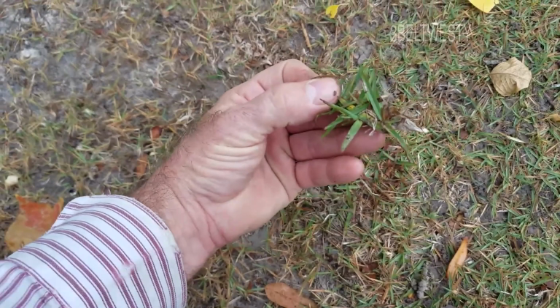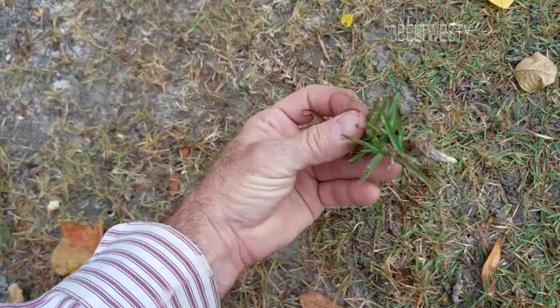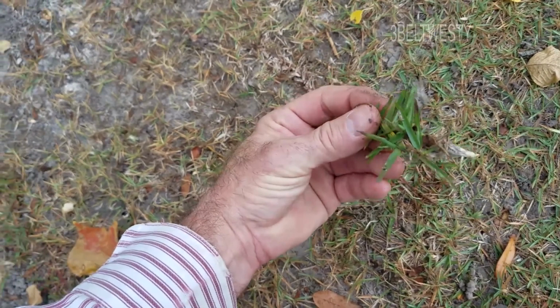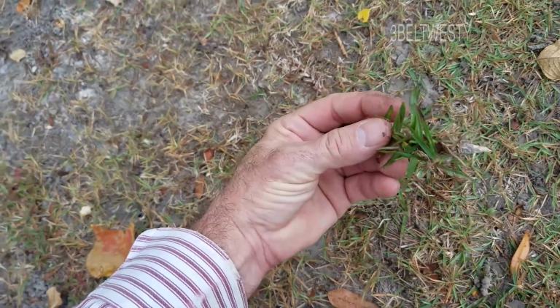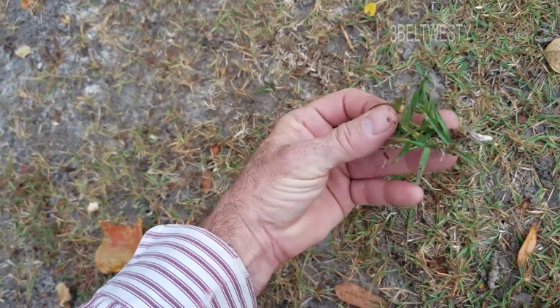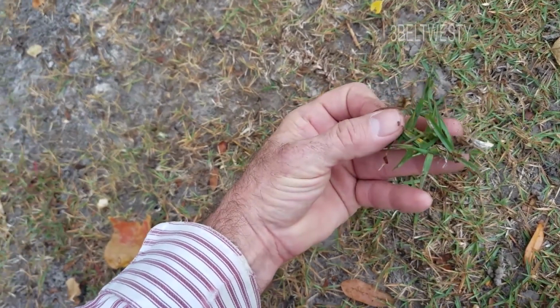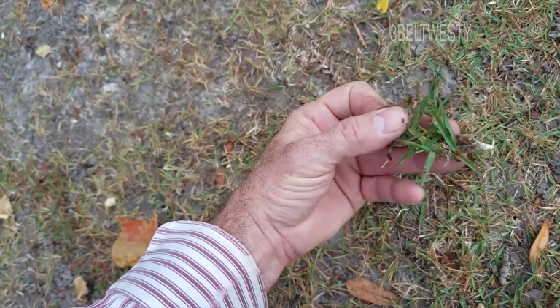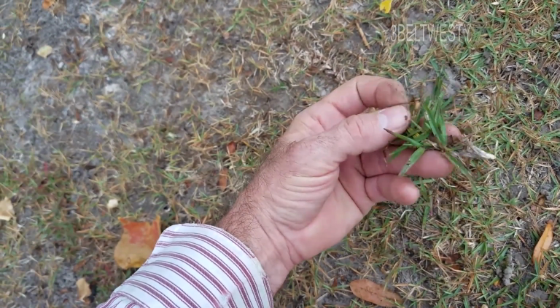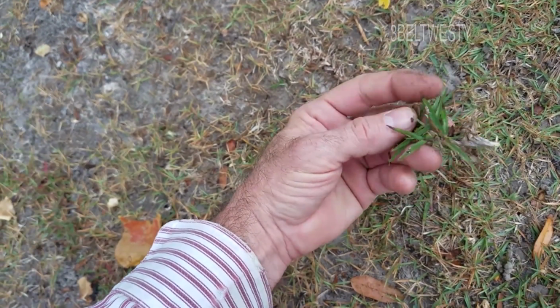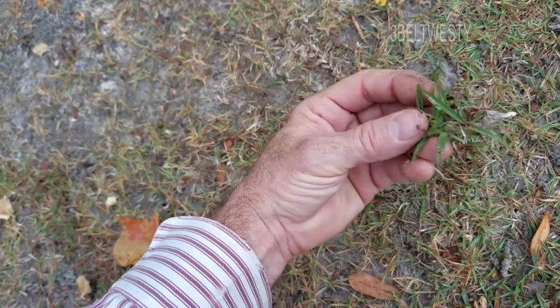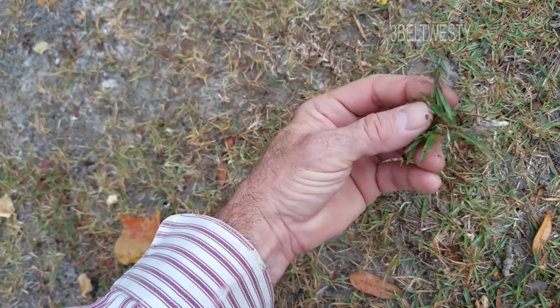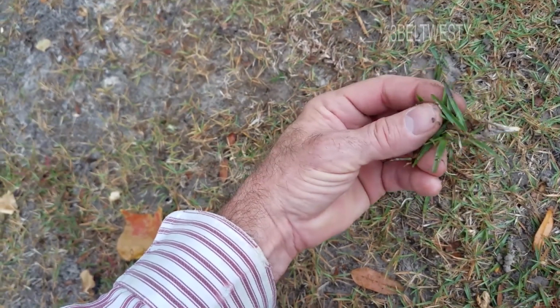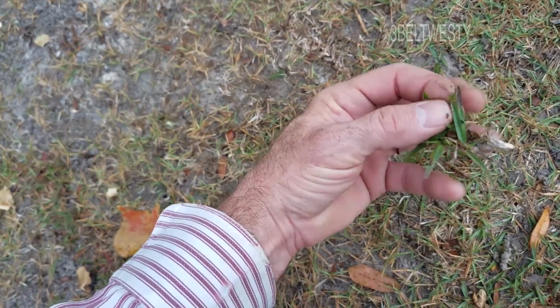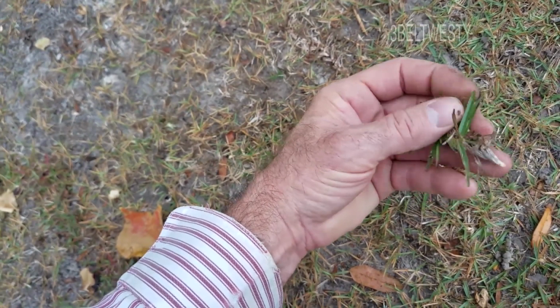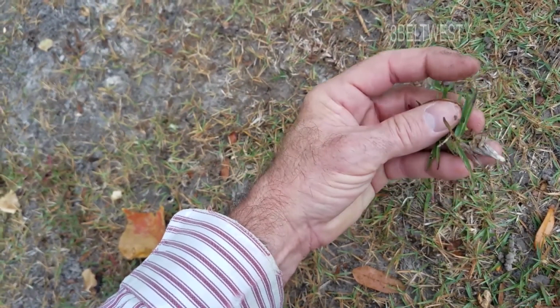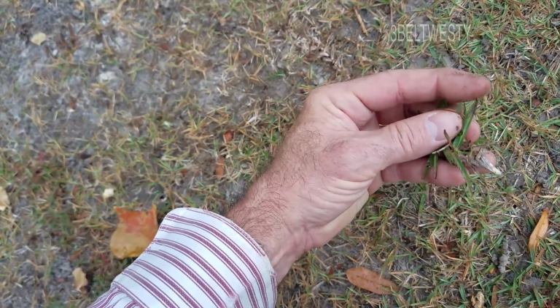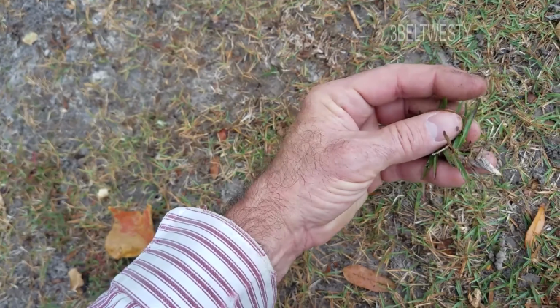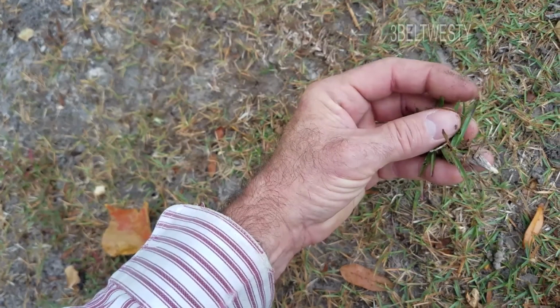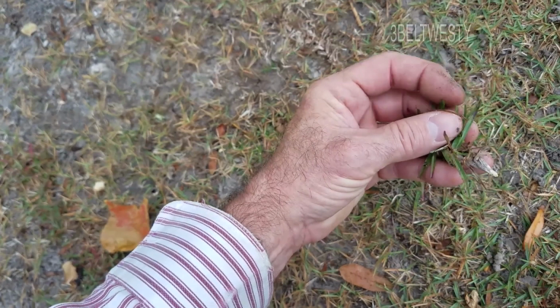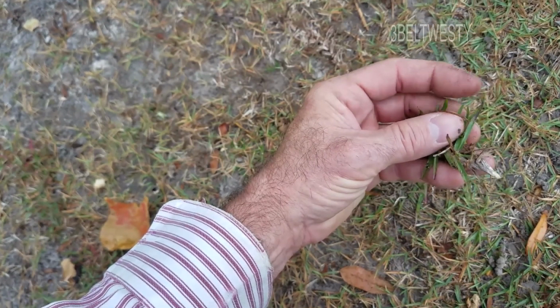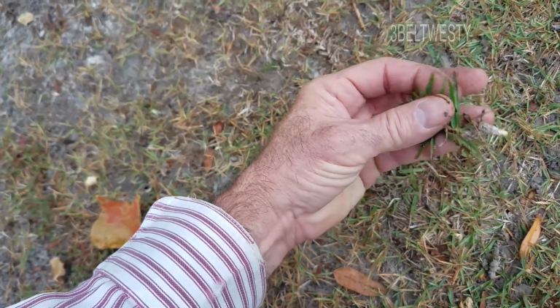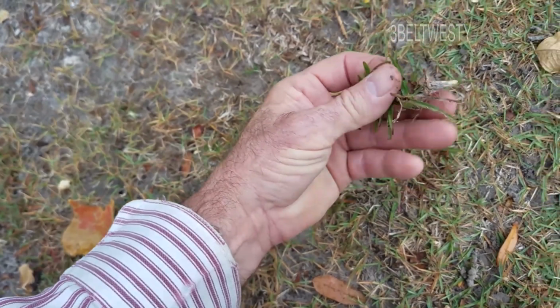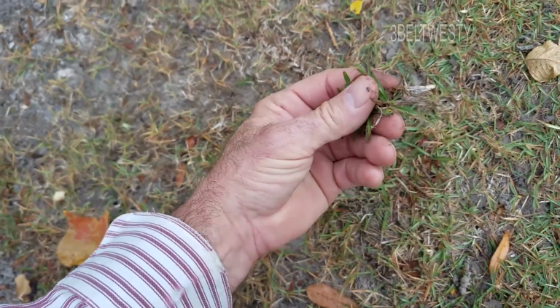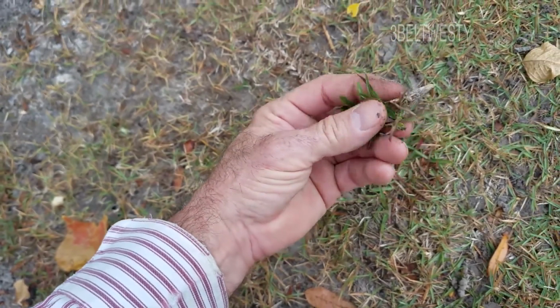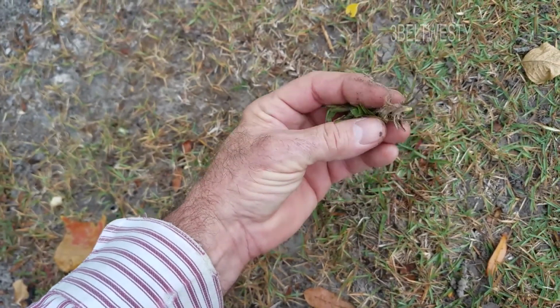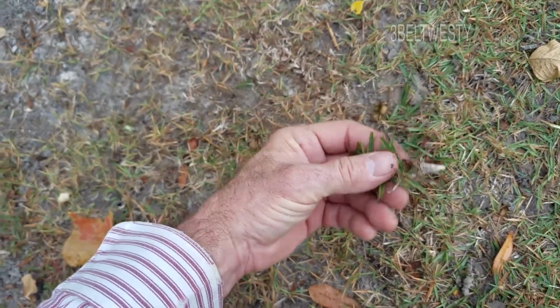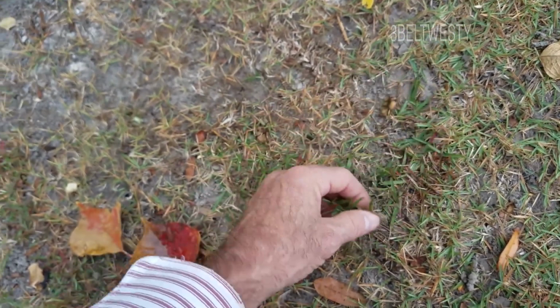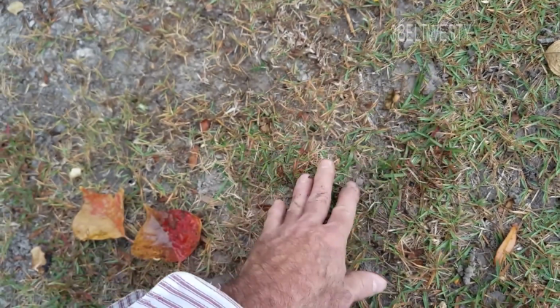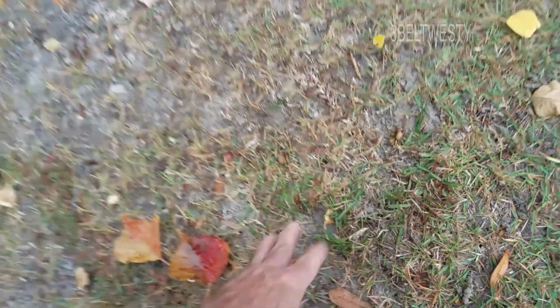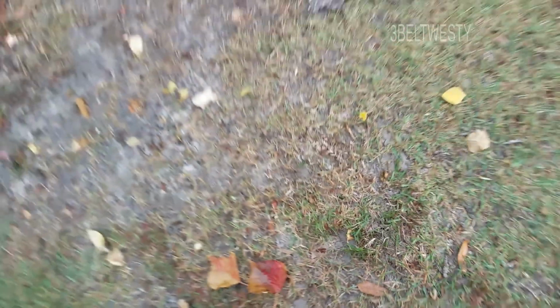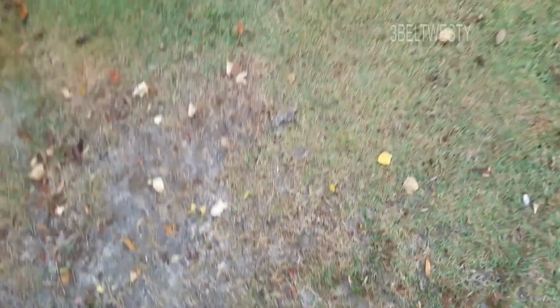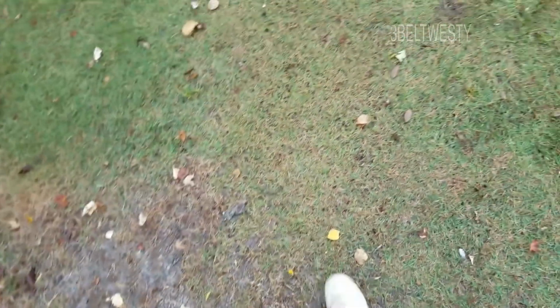The runner looks different than zoysia — this looks very similar to centipede, but it has duller tips. That's St. Augustine, pretty sure.